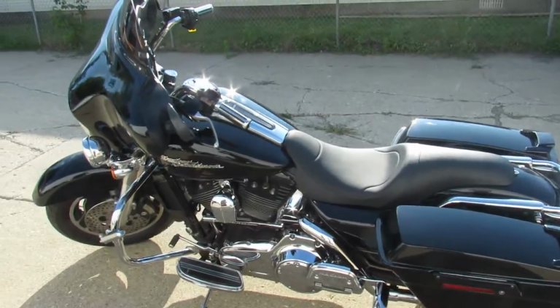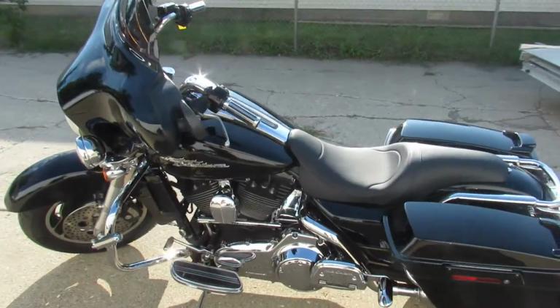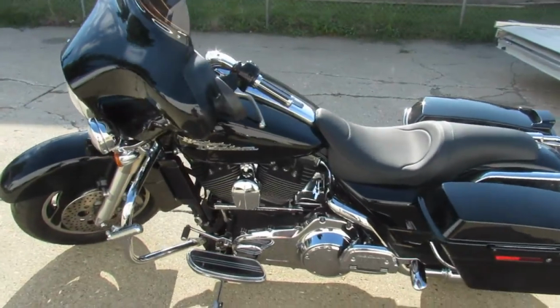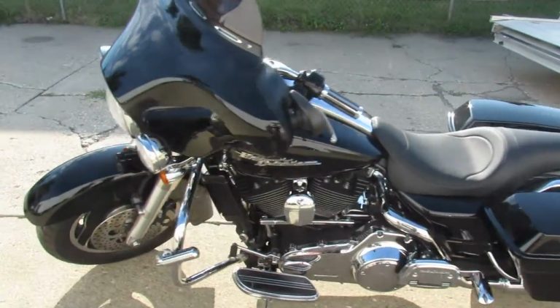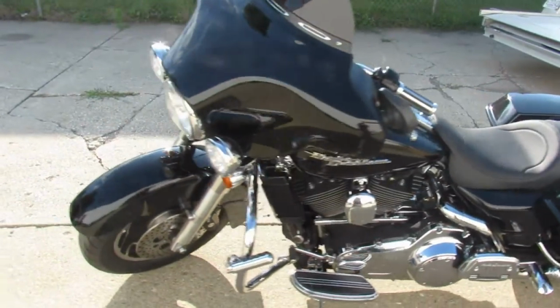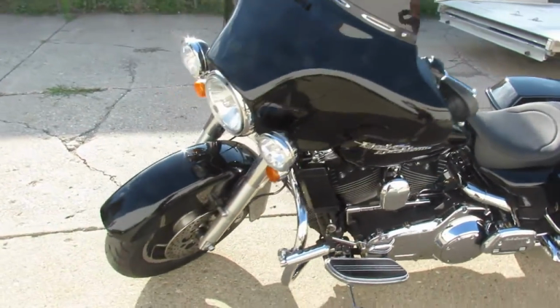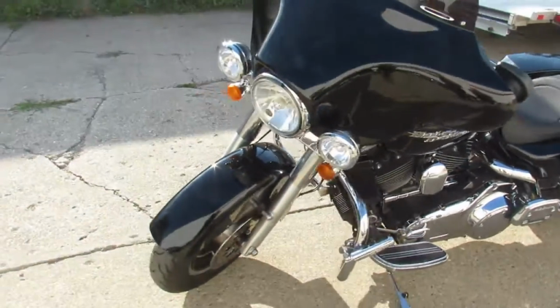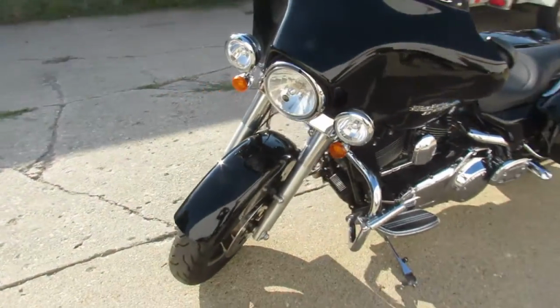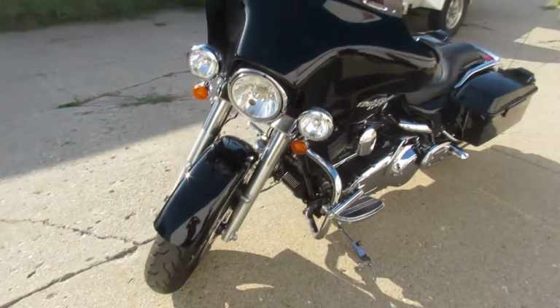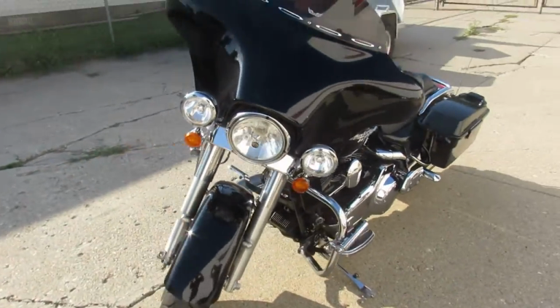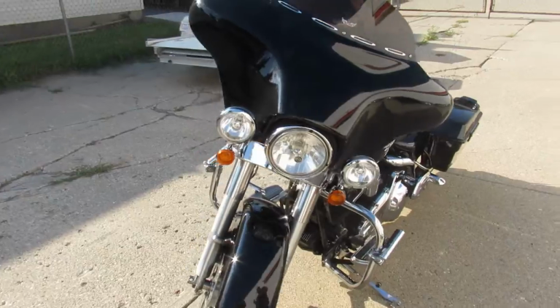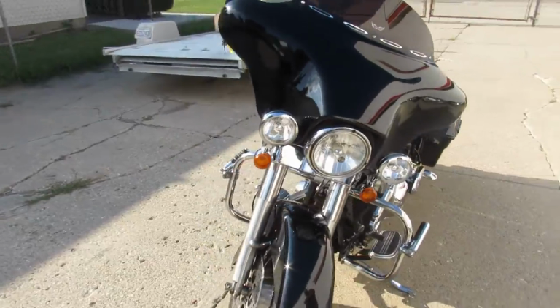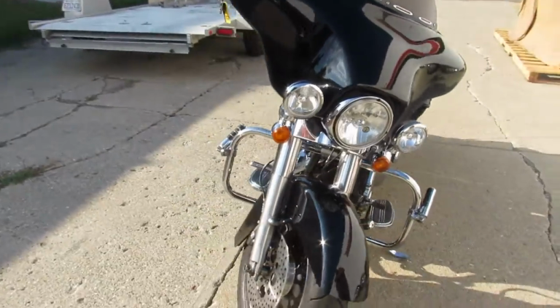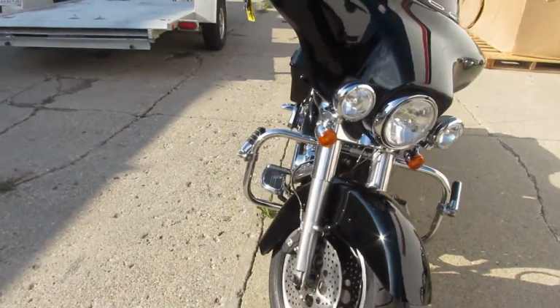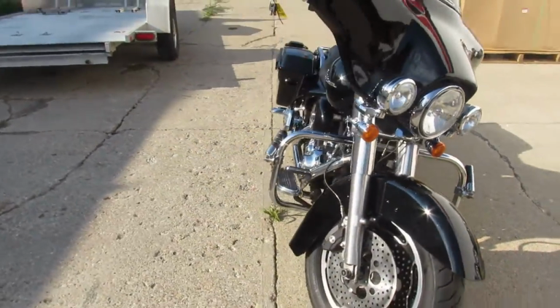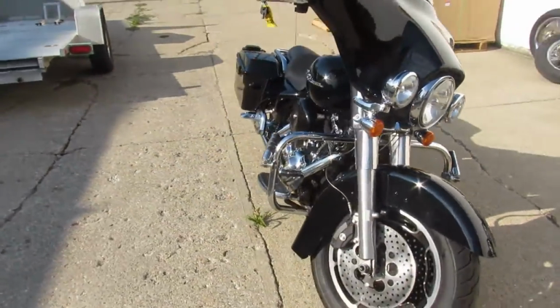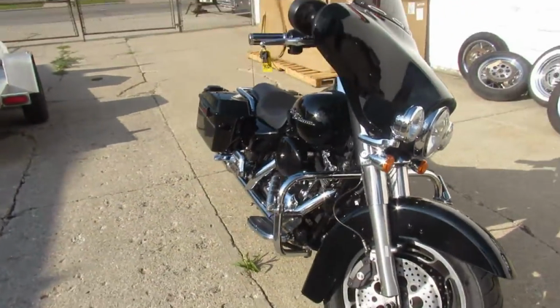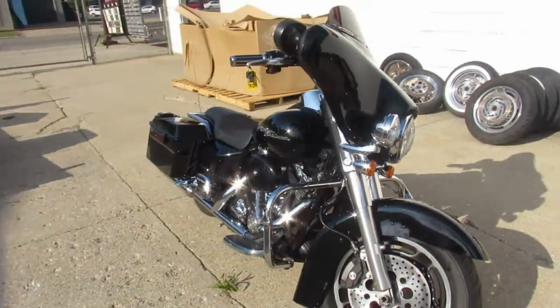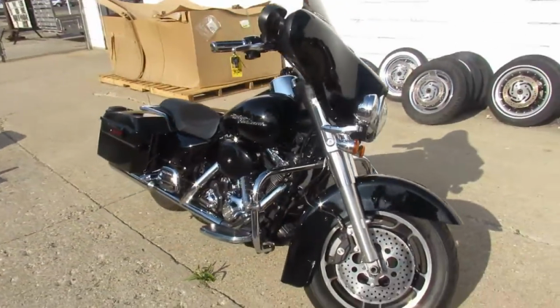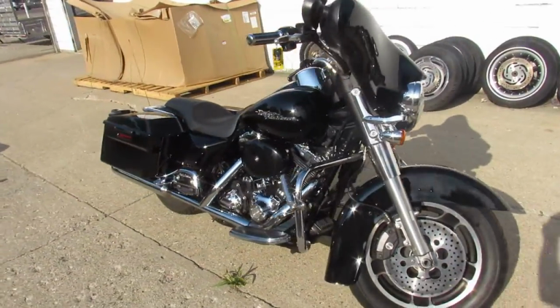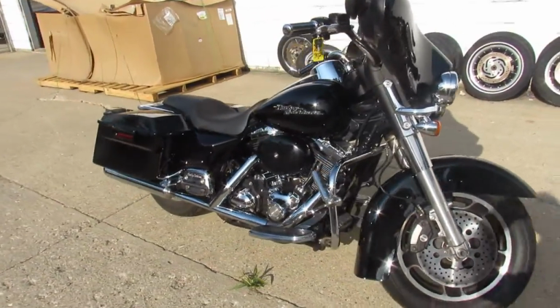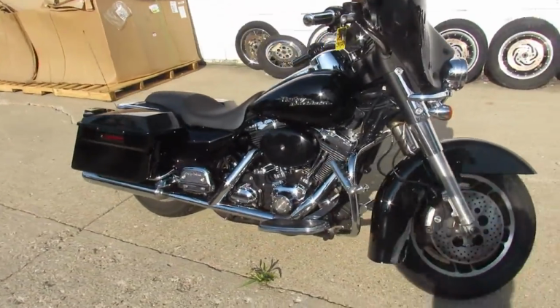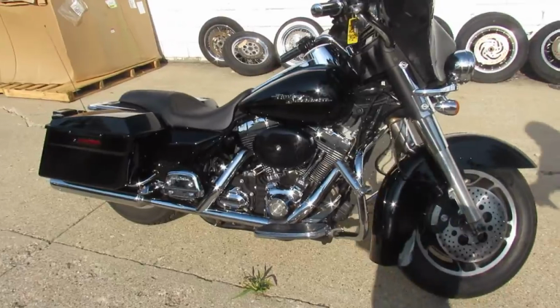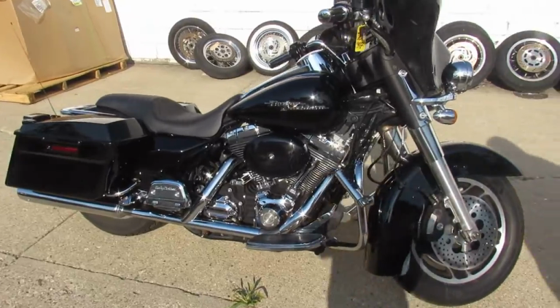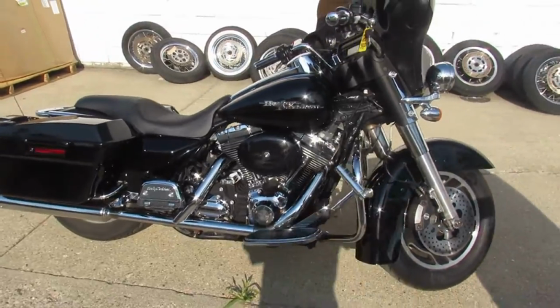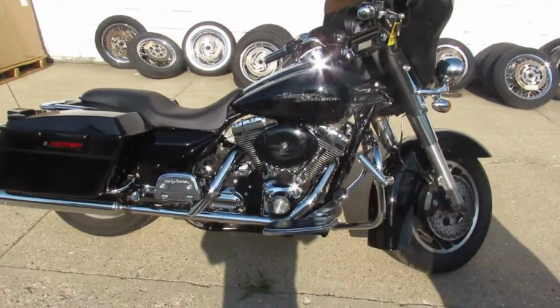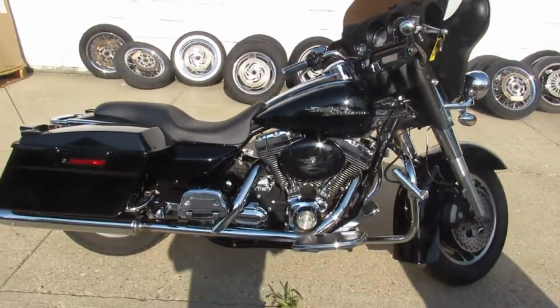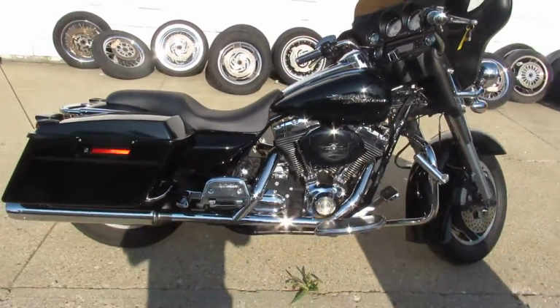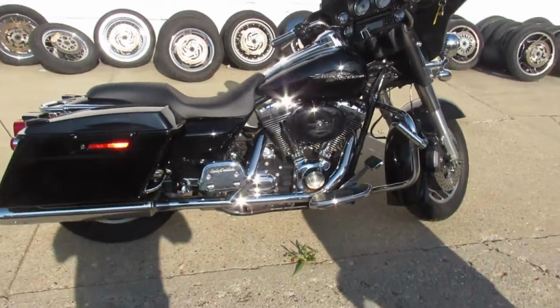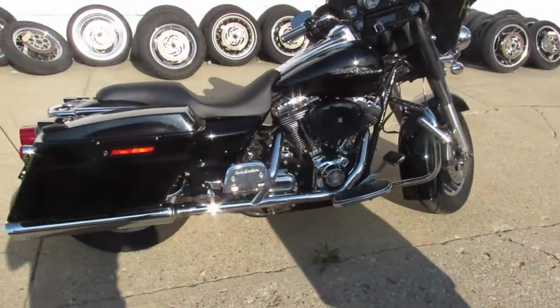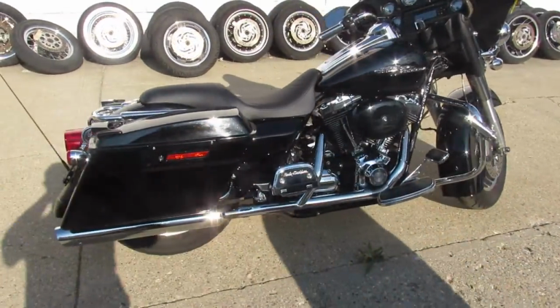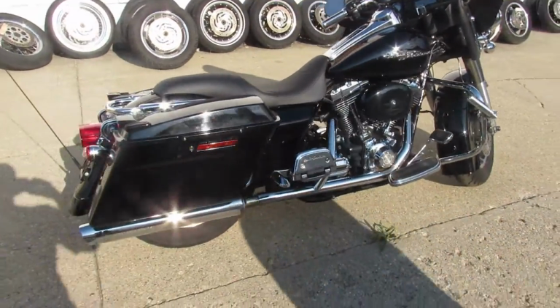Hey guys, ApprovalPowerSports.com here doing some videos on some bikes we just got in. This one here is a 2008 Street Glide for sale. Super clean, comes in vivid gloss paint that shines like new. Chrome shines great. Two seats, low profile and touring seat.